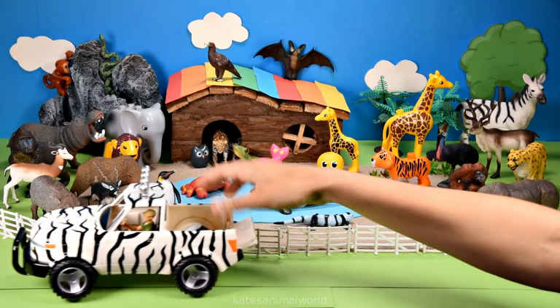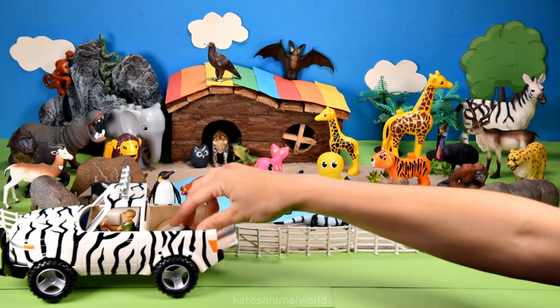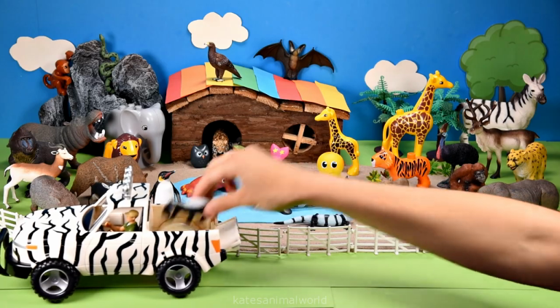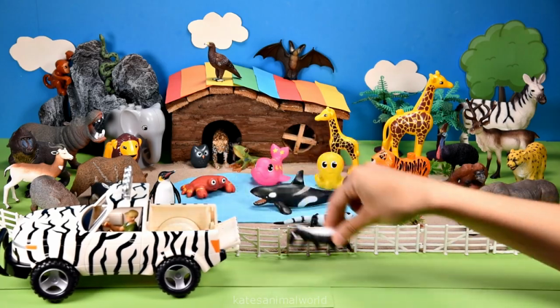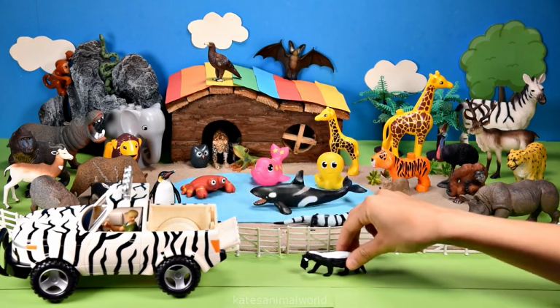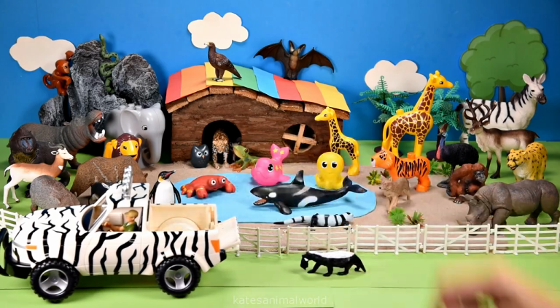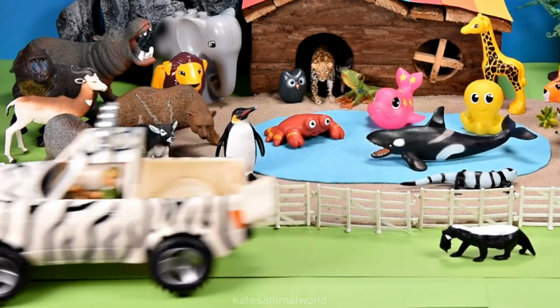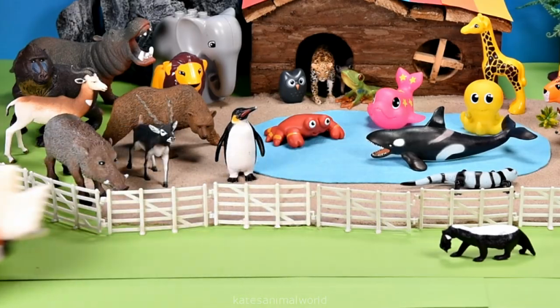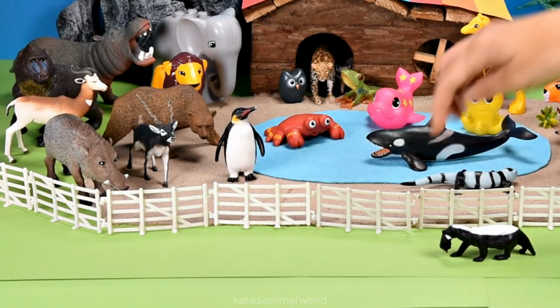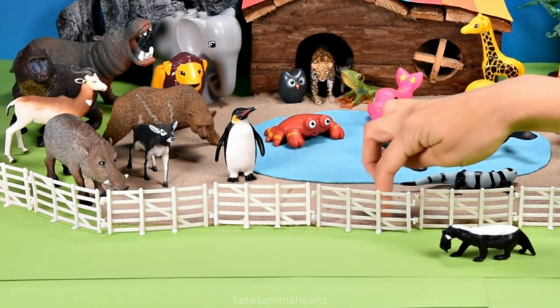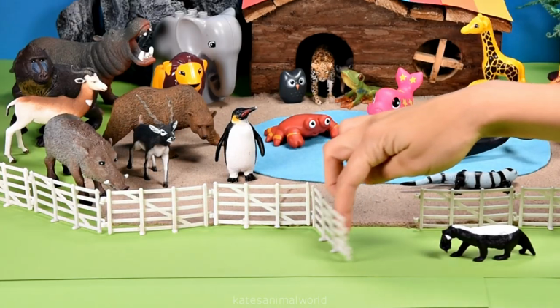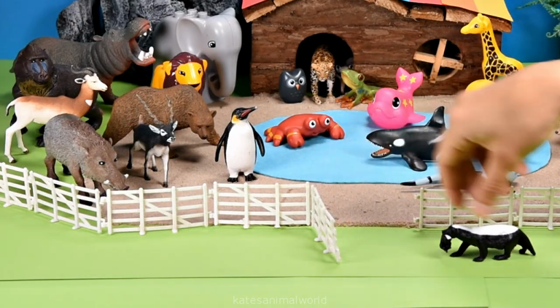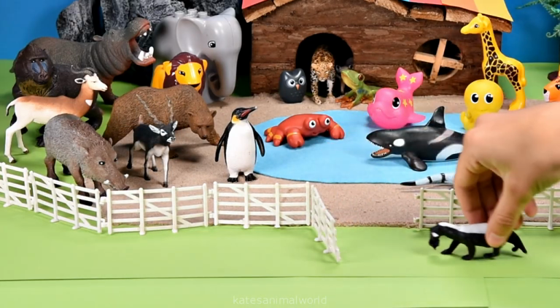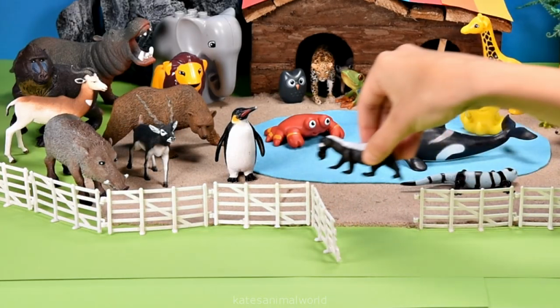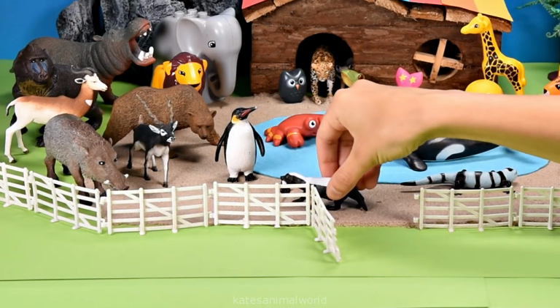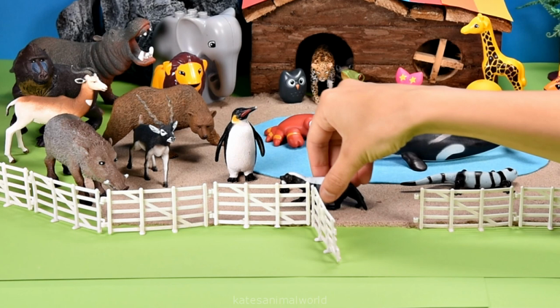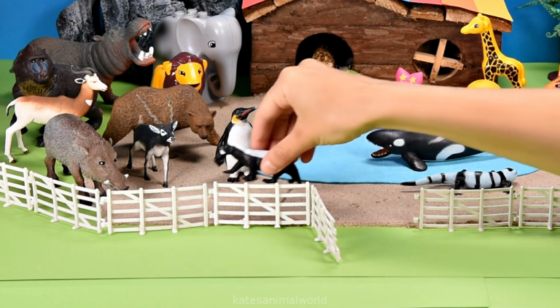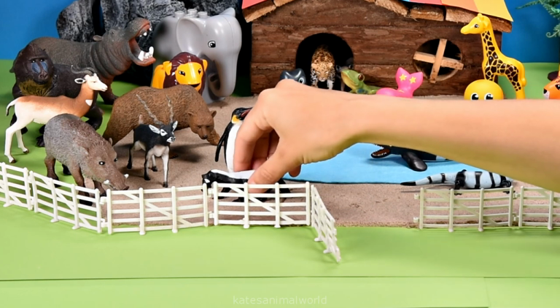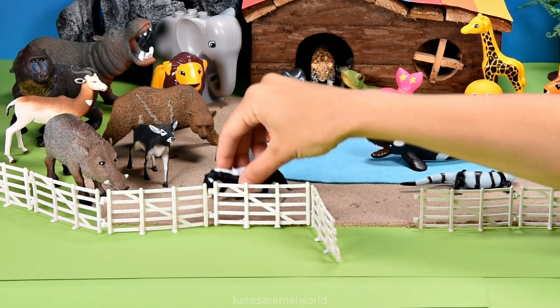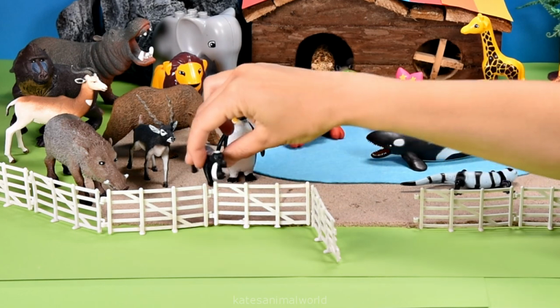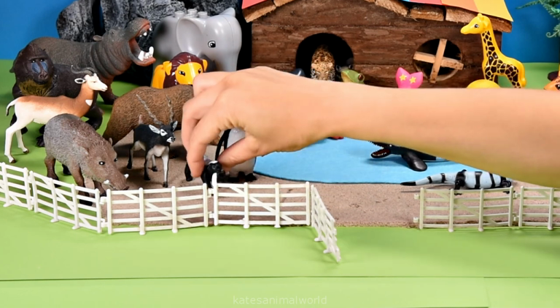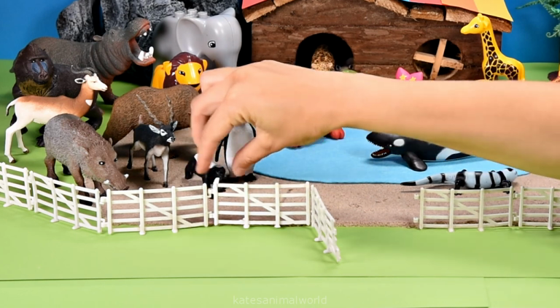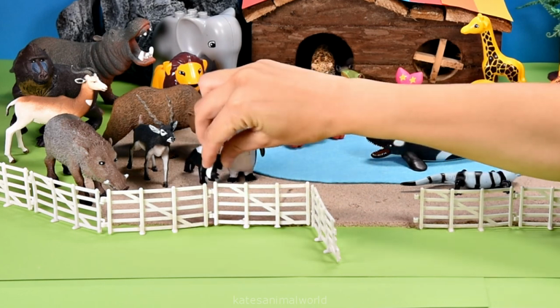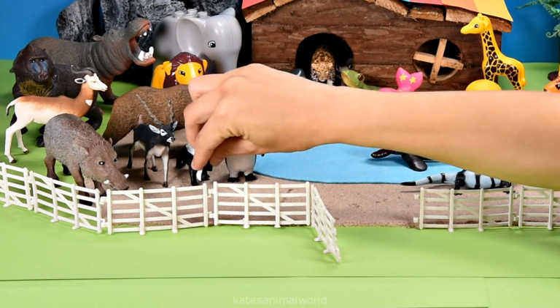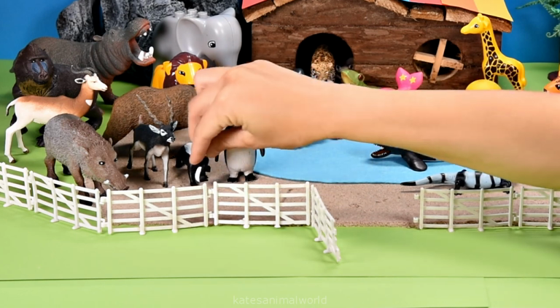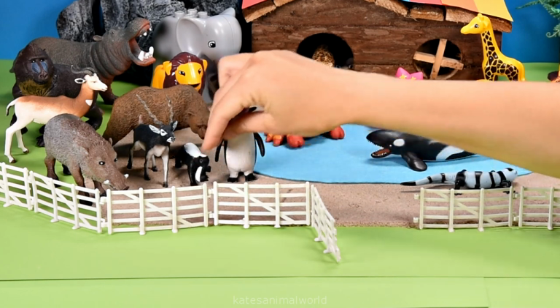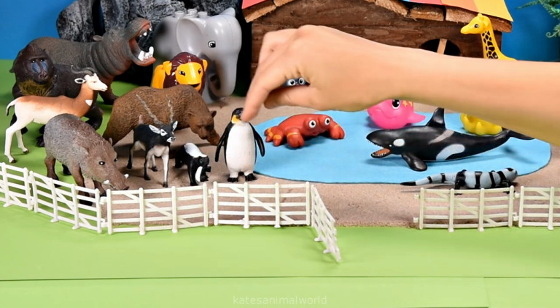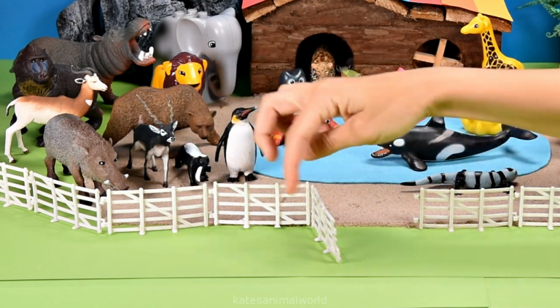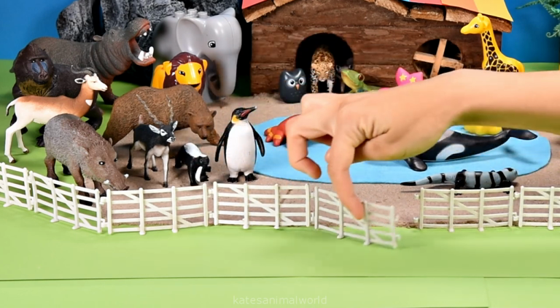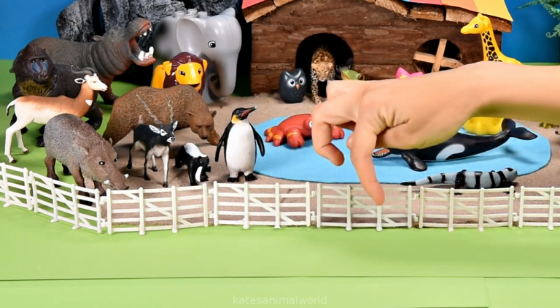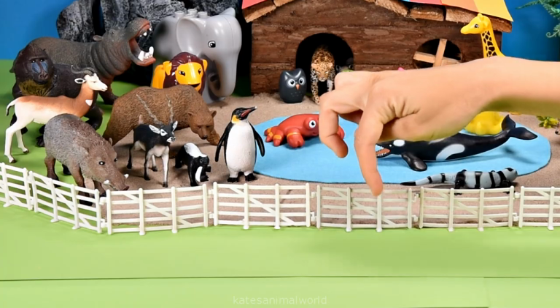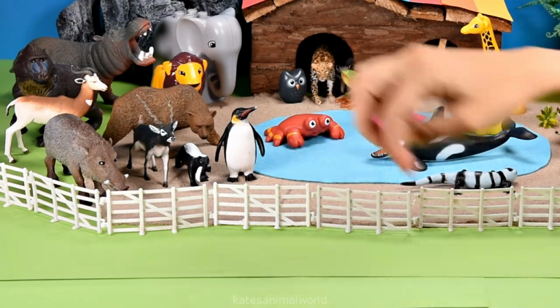Who's in the back of the car? It's a honey badger. Honey badgers use their long claws to dig holes if they are in danger.